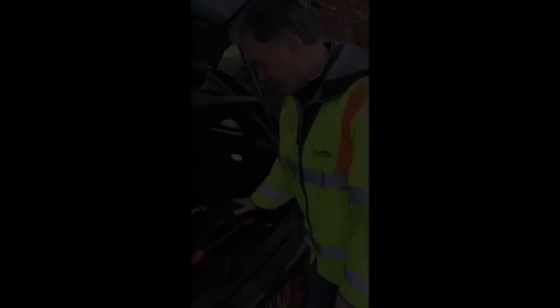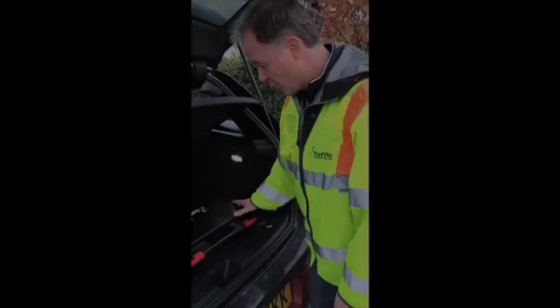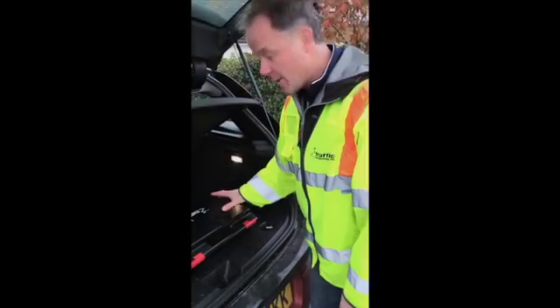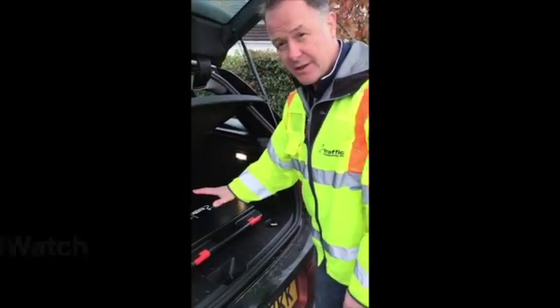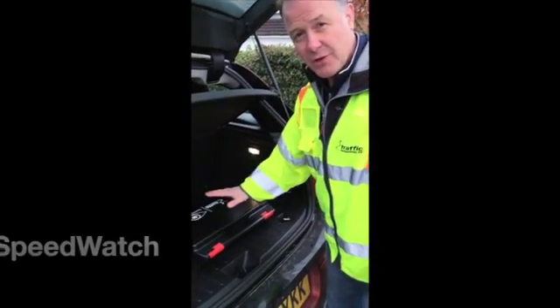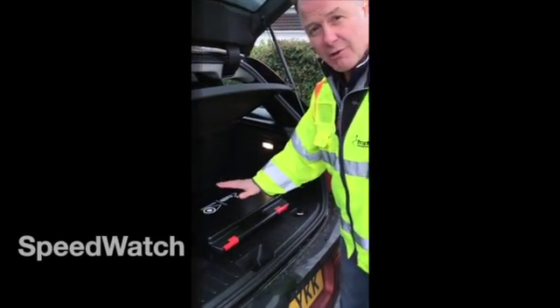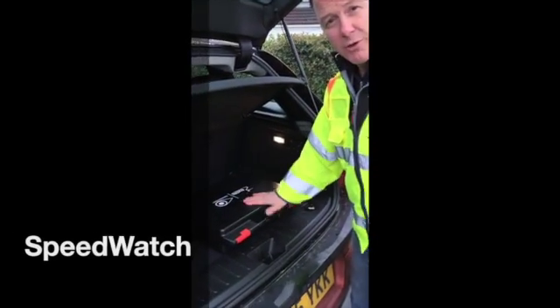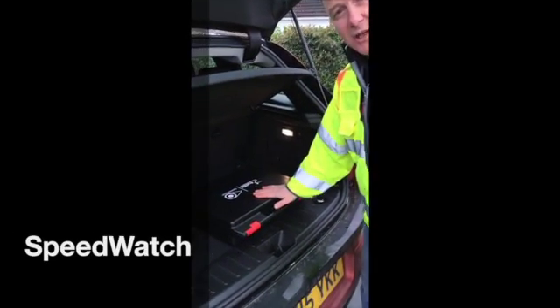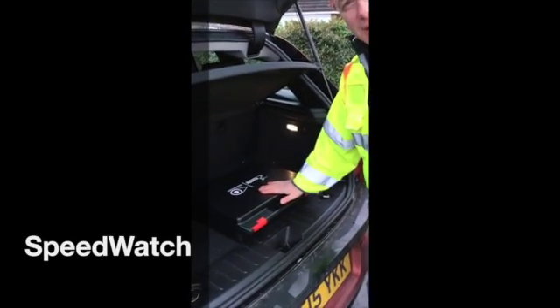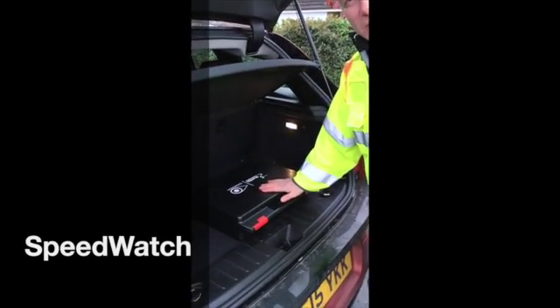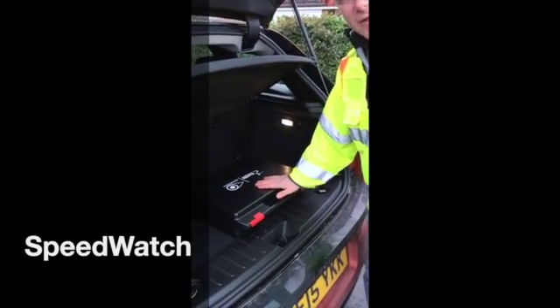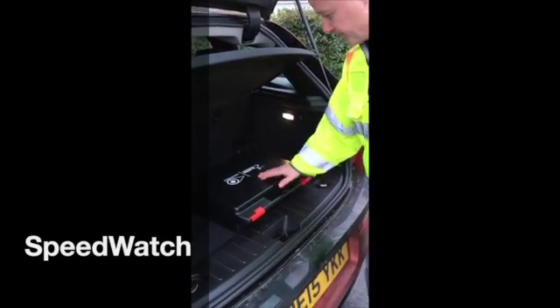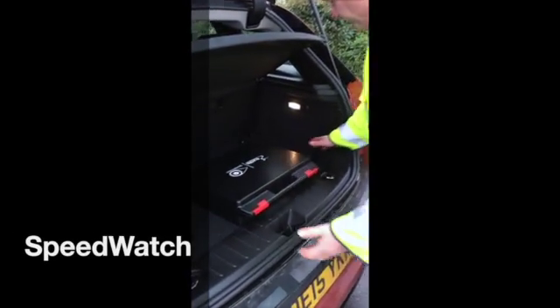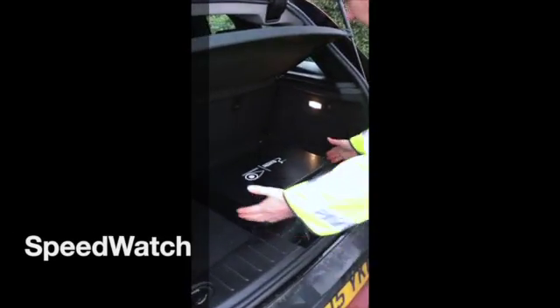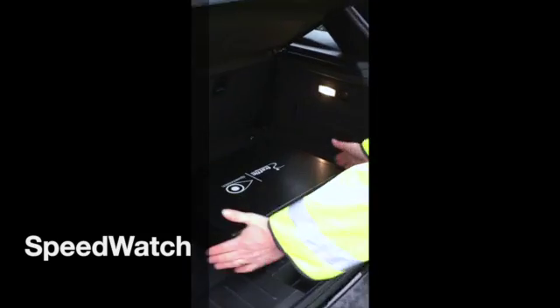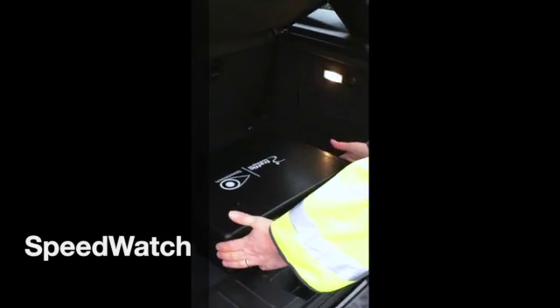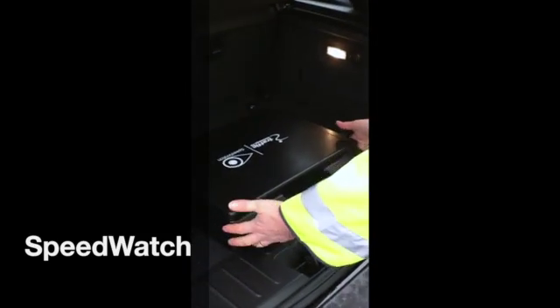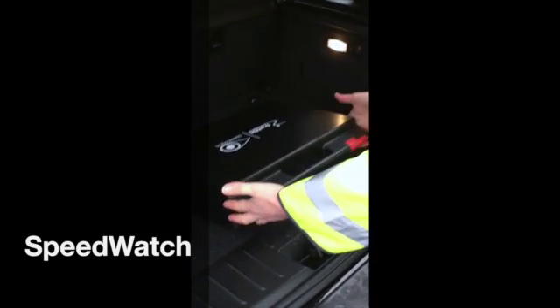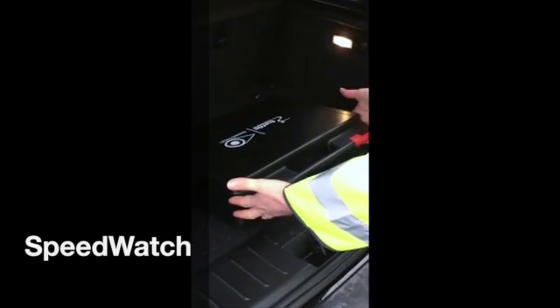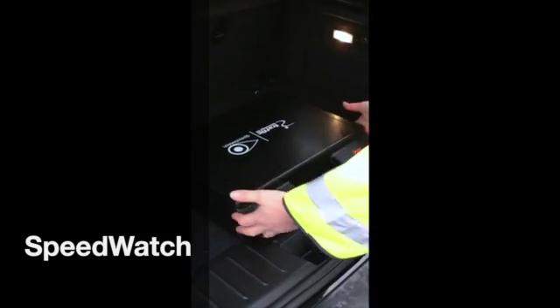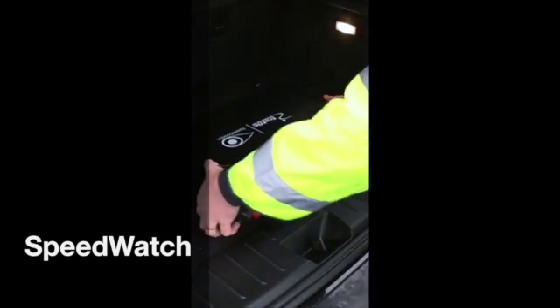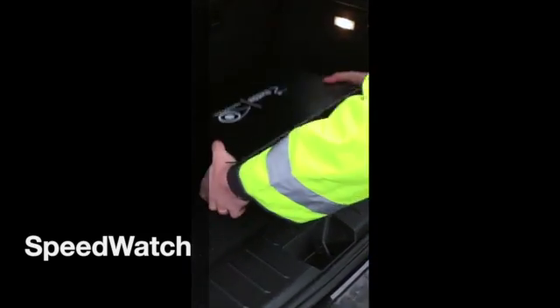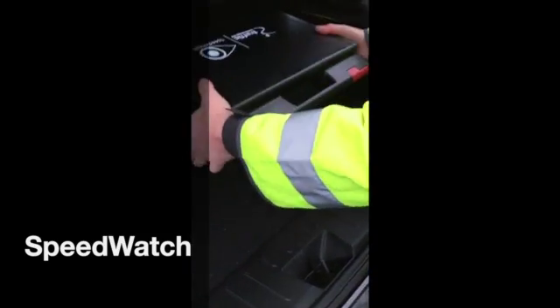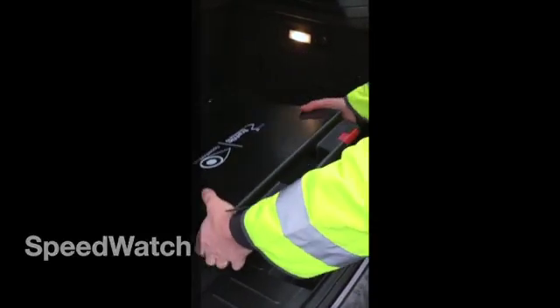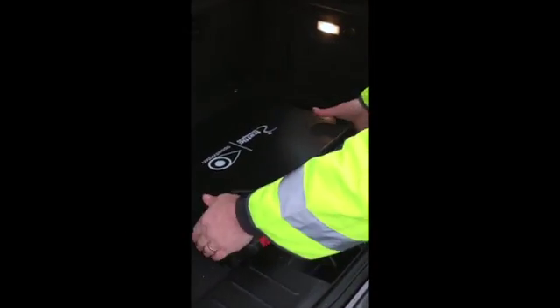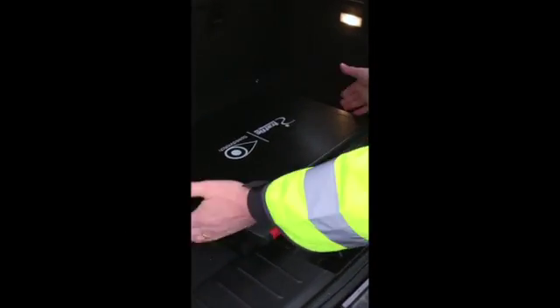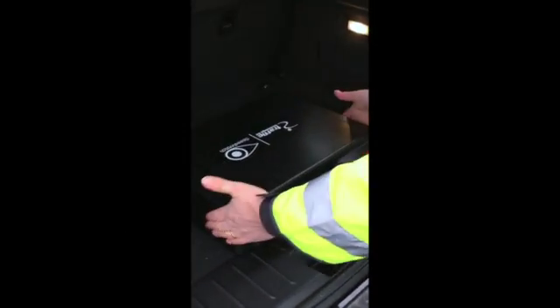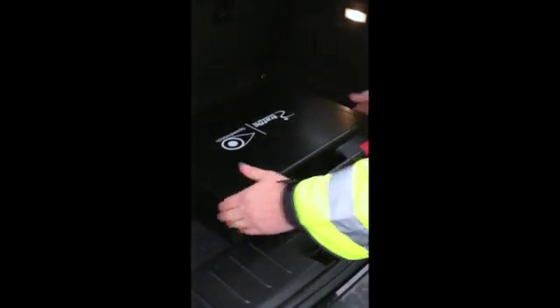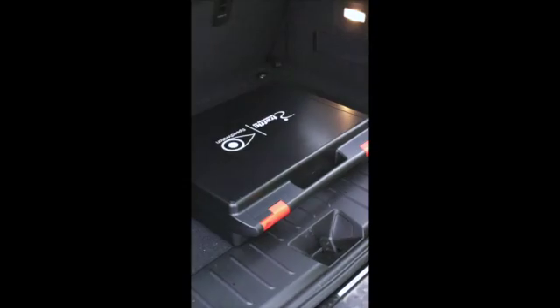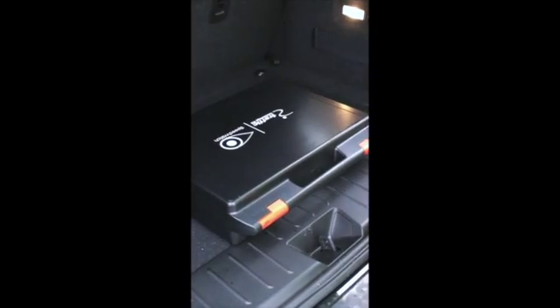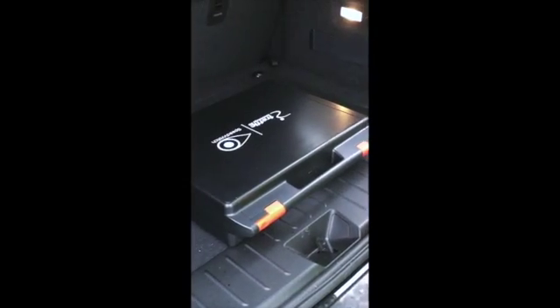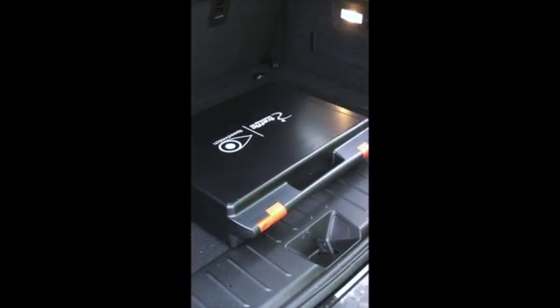This morning I'm going to demonstrate our Community Speedwatch system. As you can see the system is very portable, very lightweight and contained within this small briefcase.